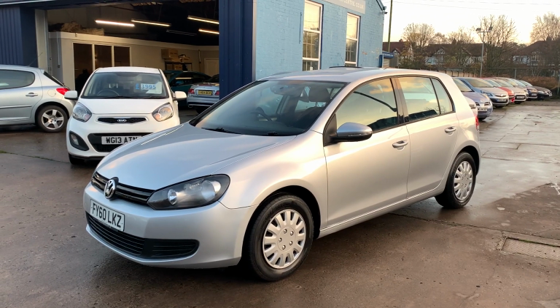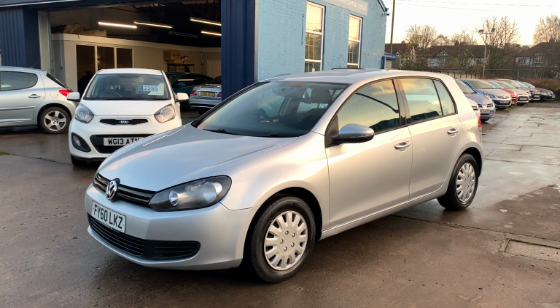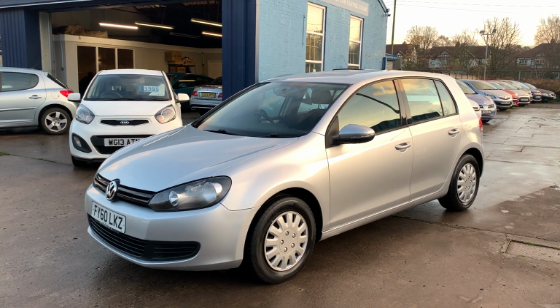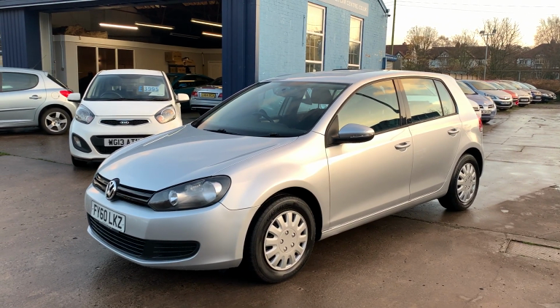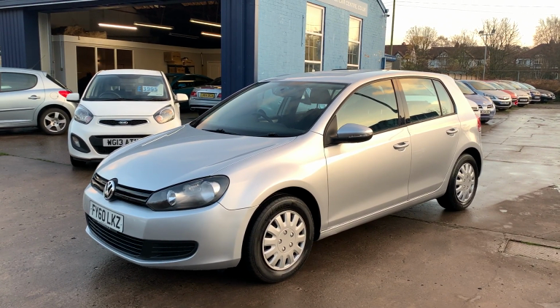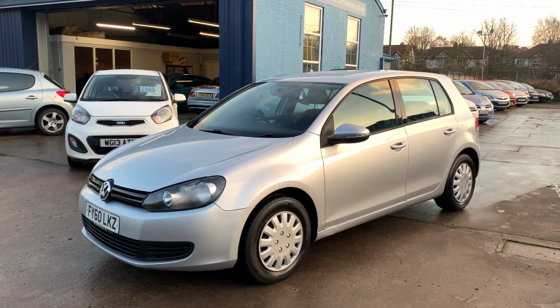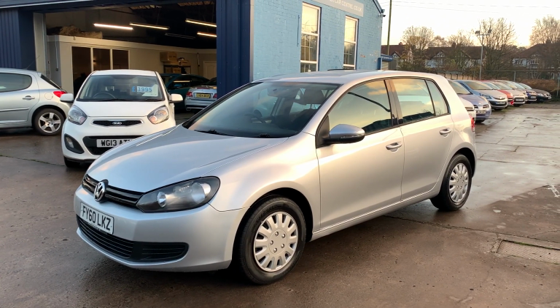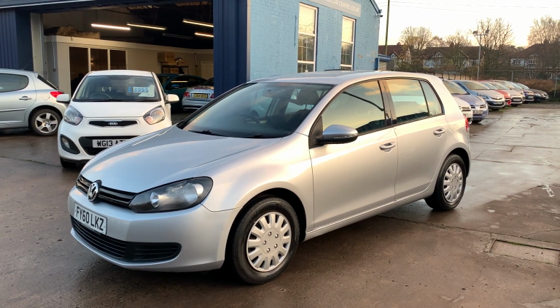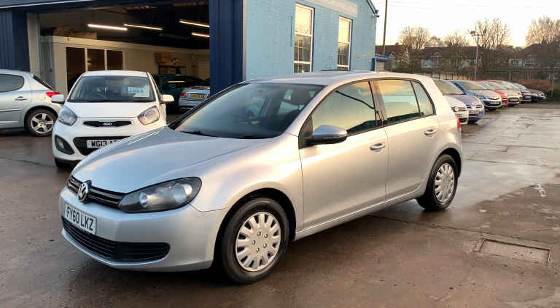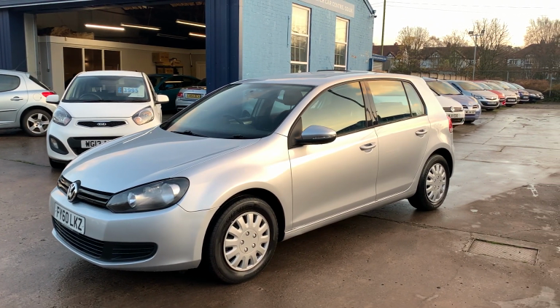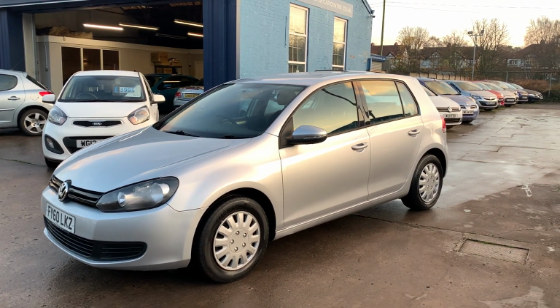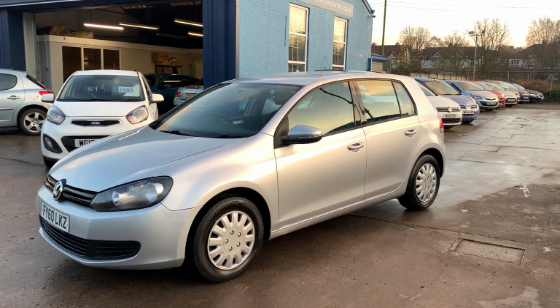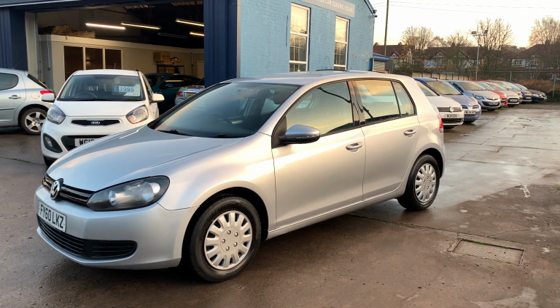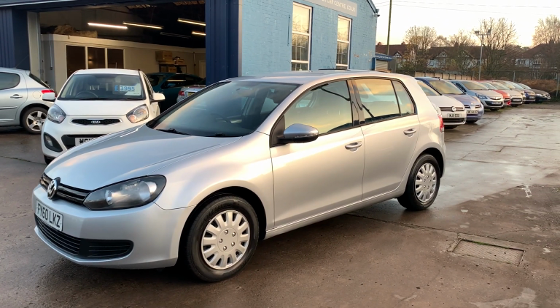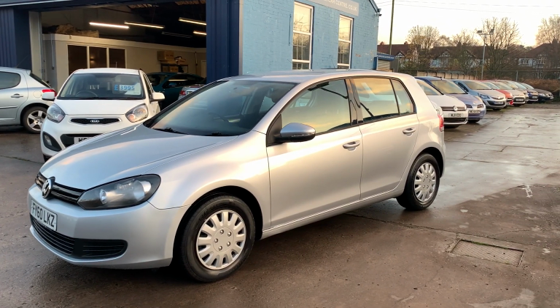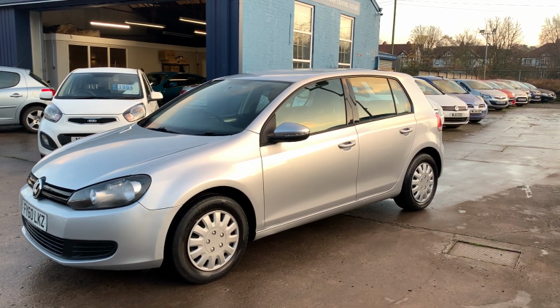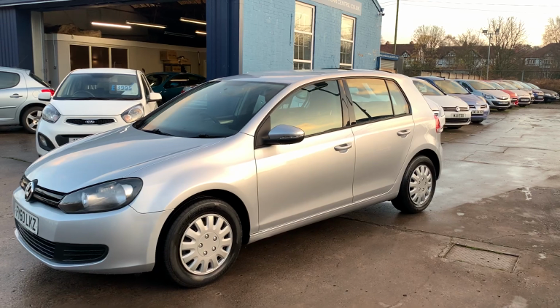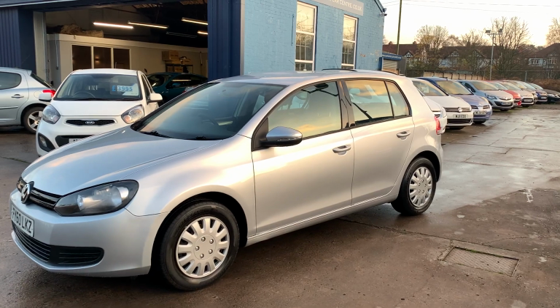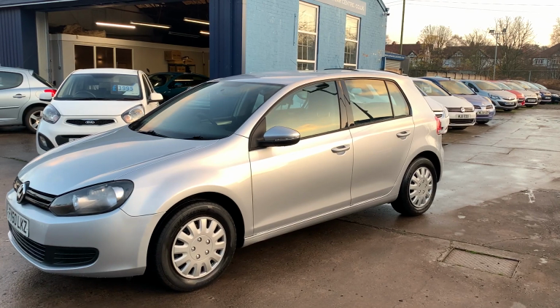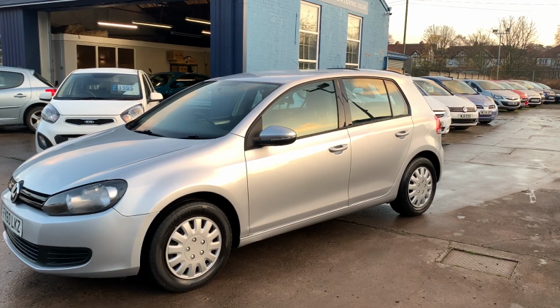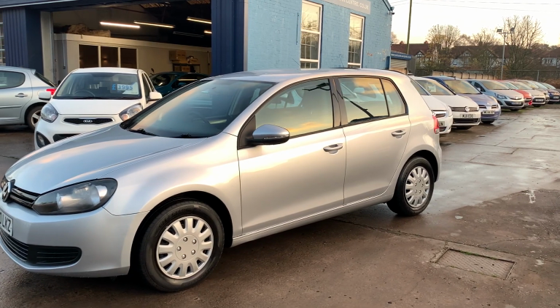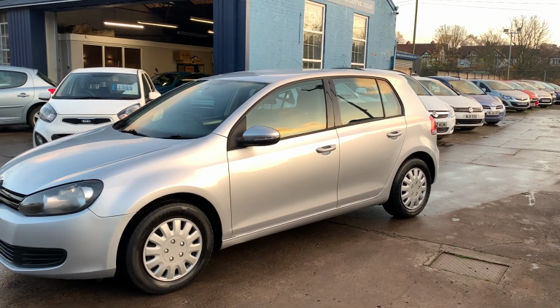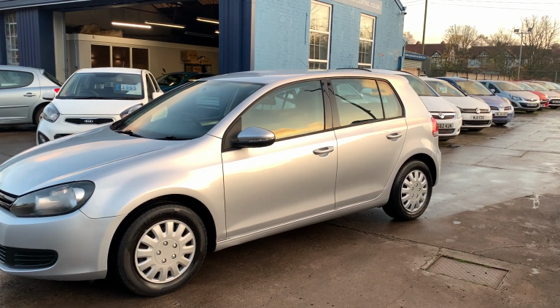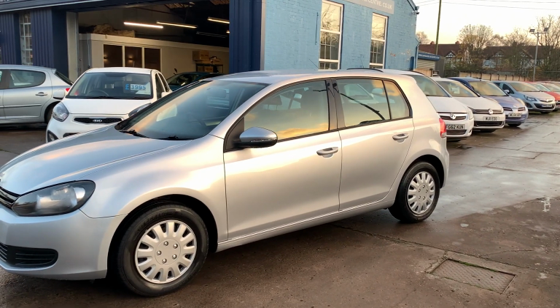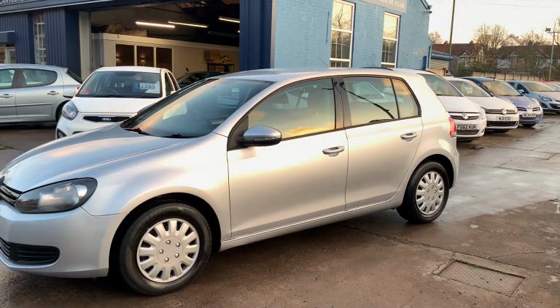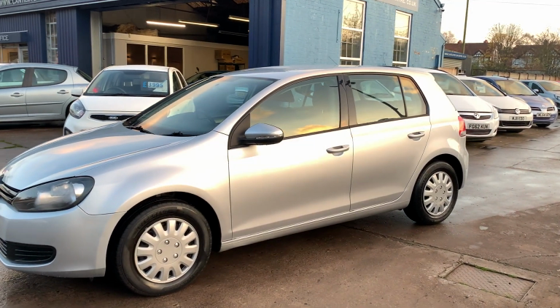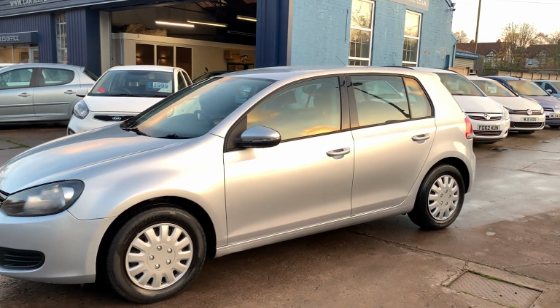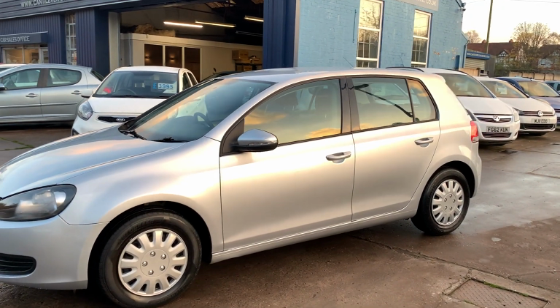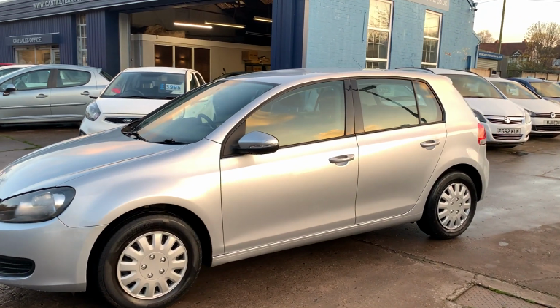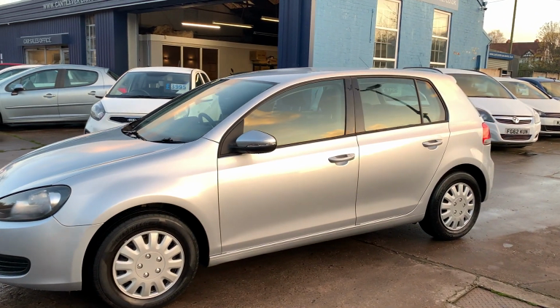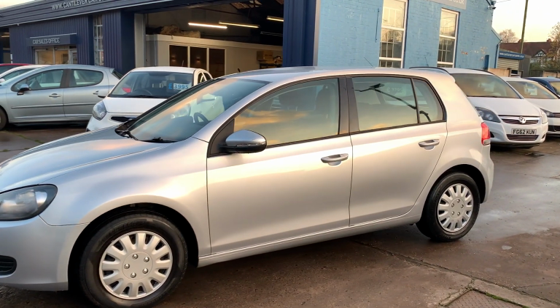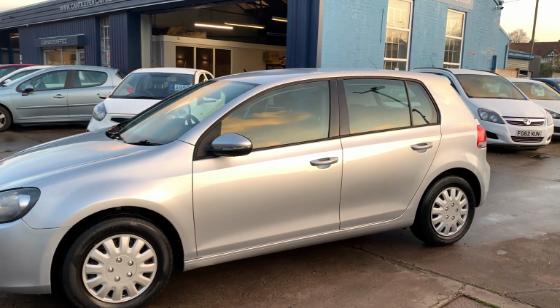Welcome to Cantilever Car Centre. Here today I have a Volkswagen Golf S TSI, registered 2010 on a 60 plate.